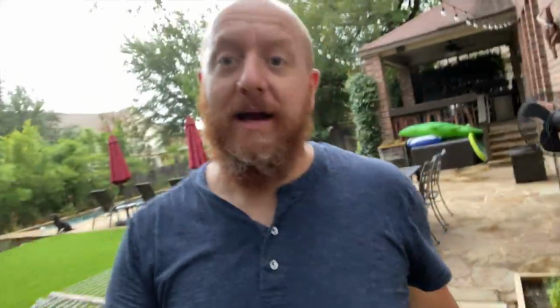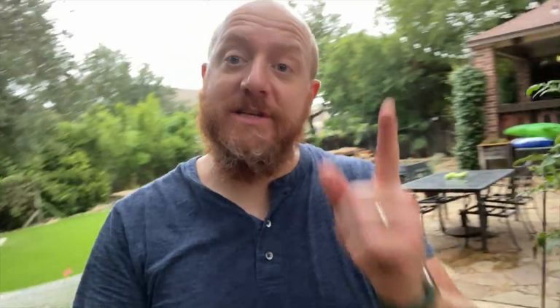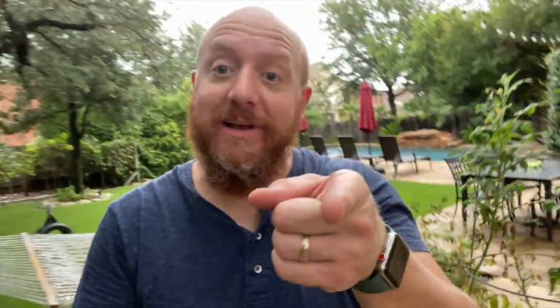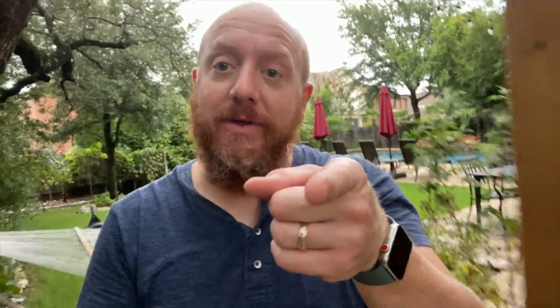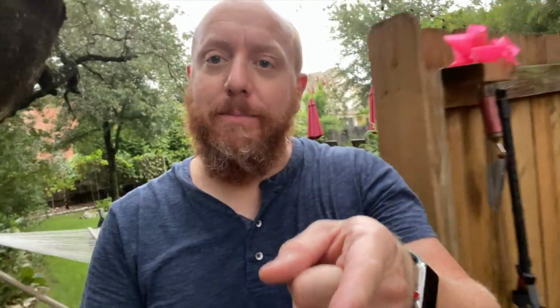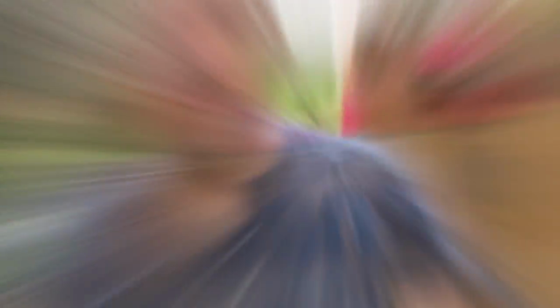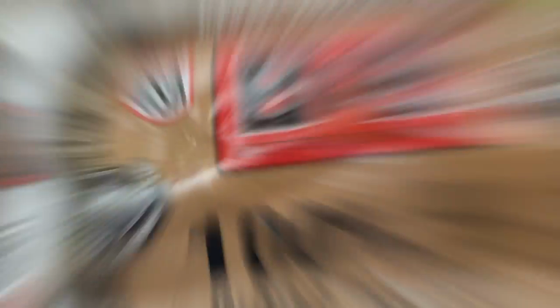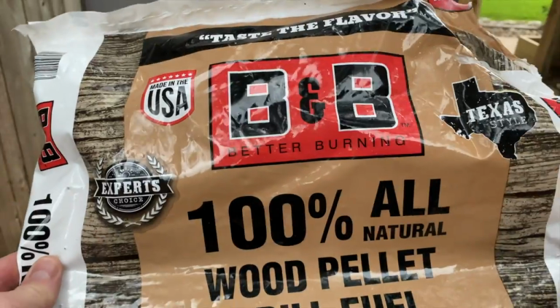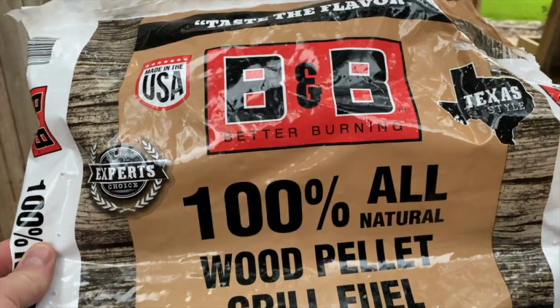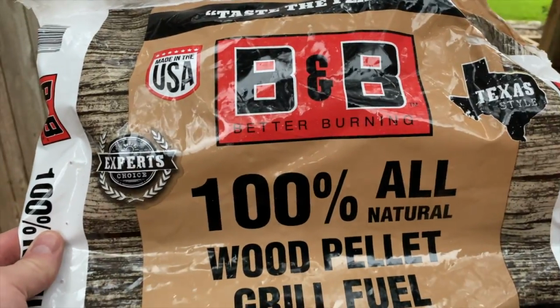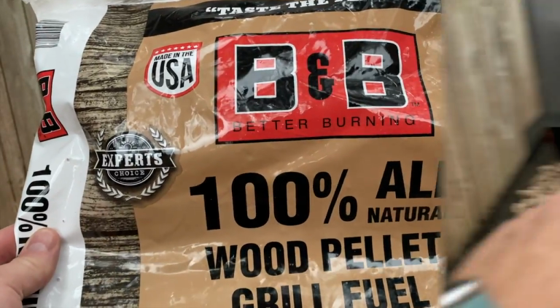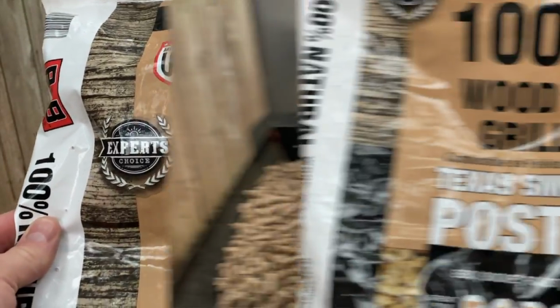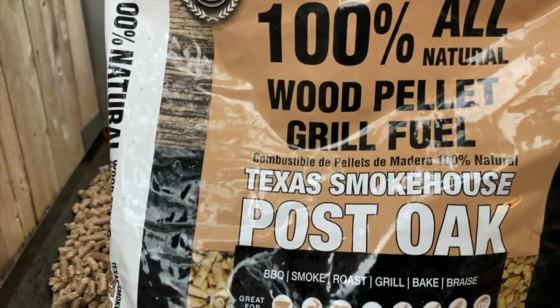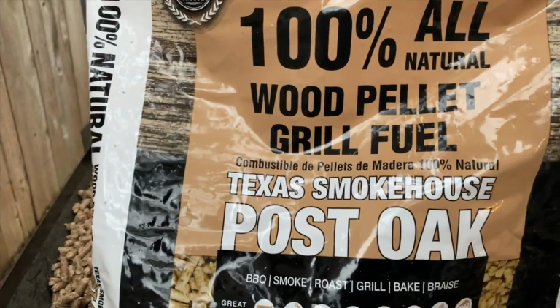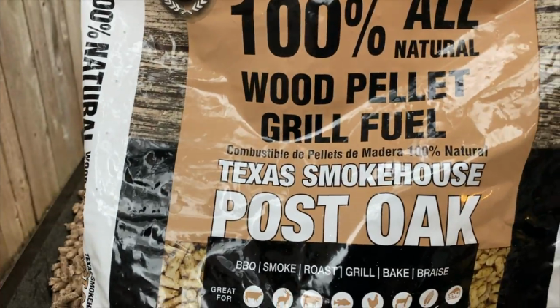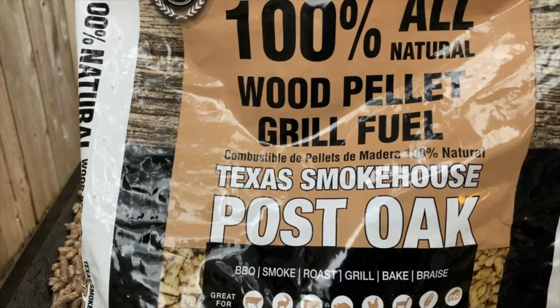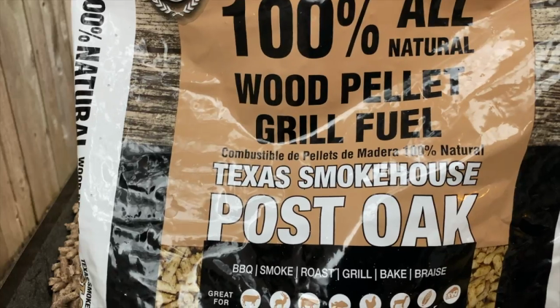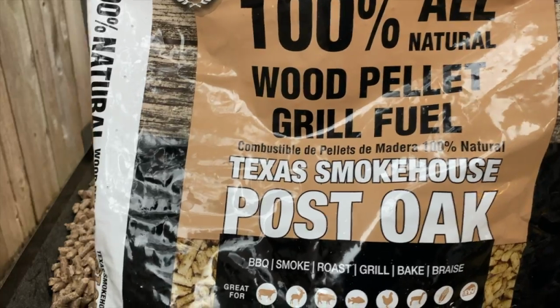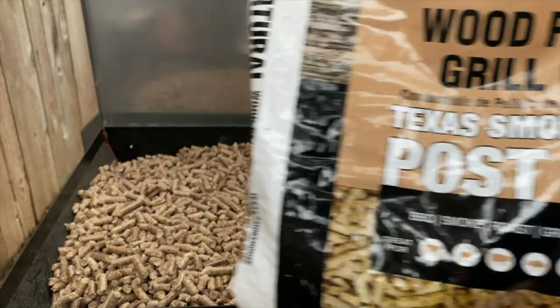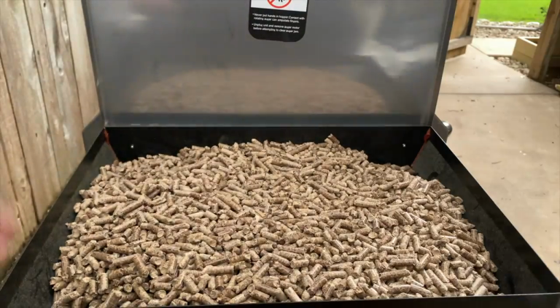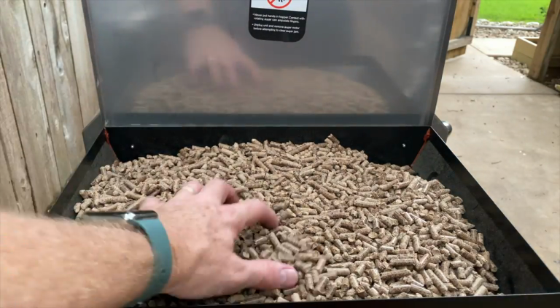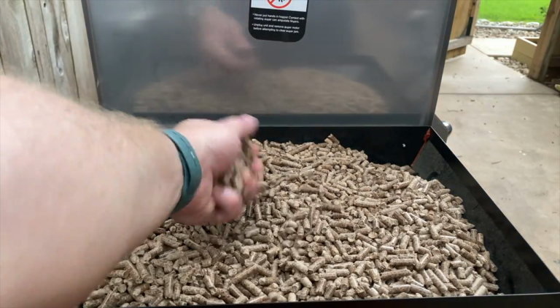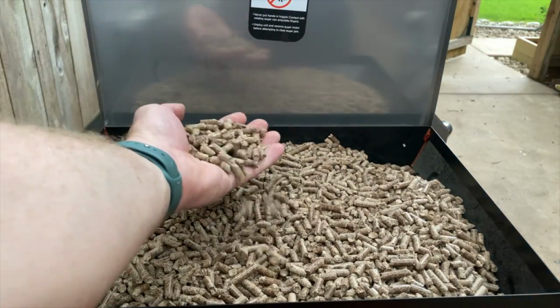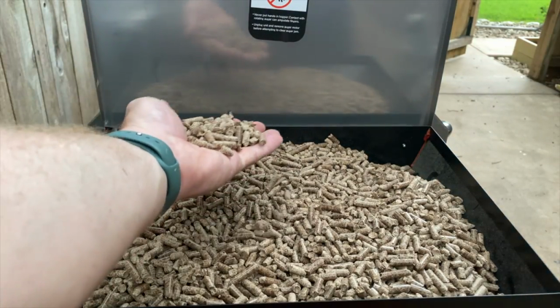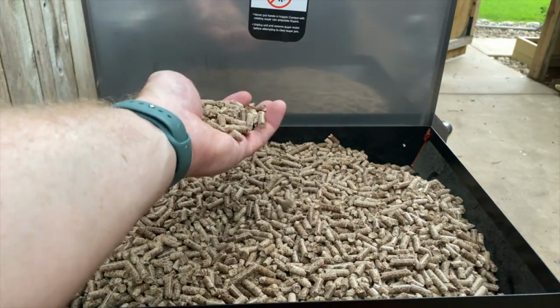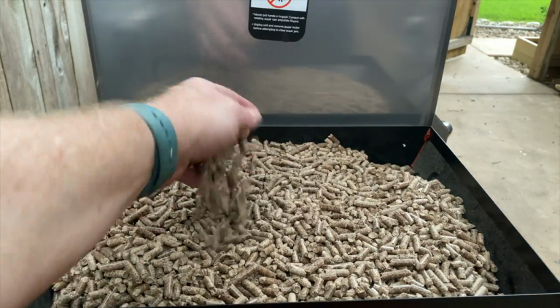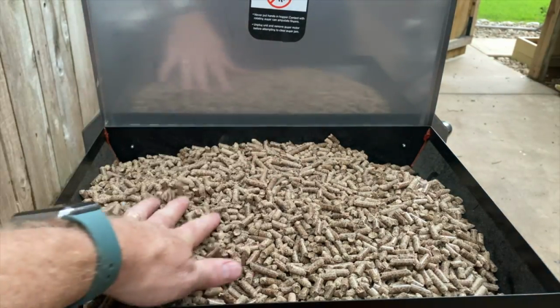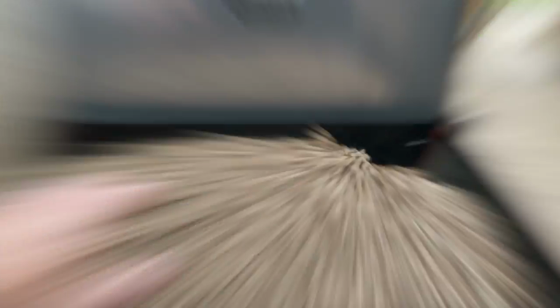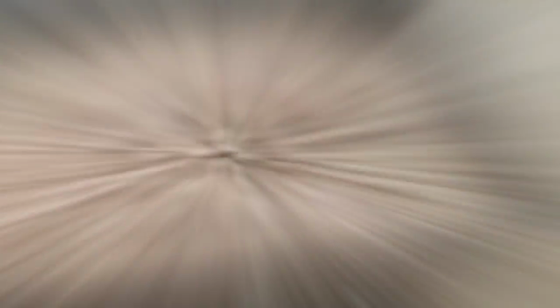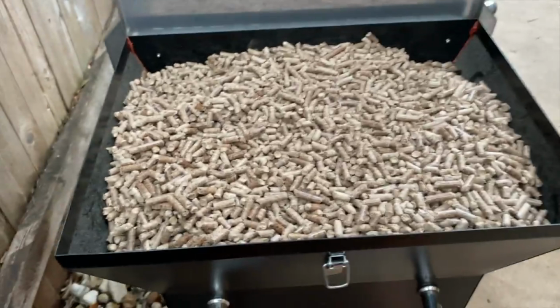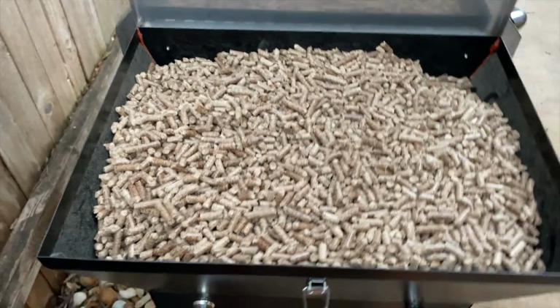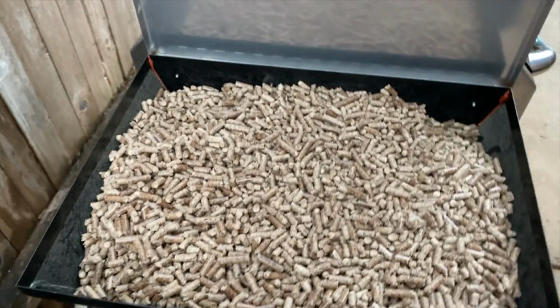I just need to fill up the hopper with some great B&B all natural post oak pellets. Filled it up — these are great pellets. I use these all the time. Get this closed up and get smoking.